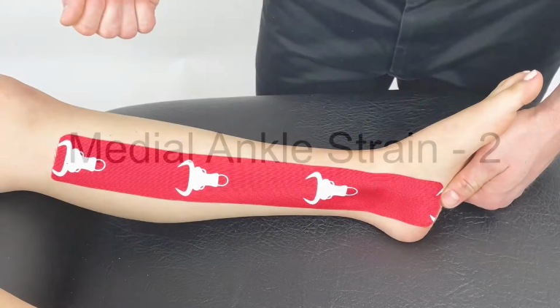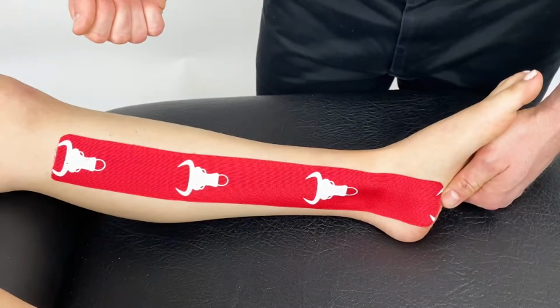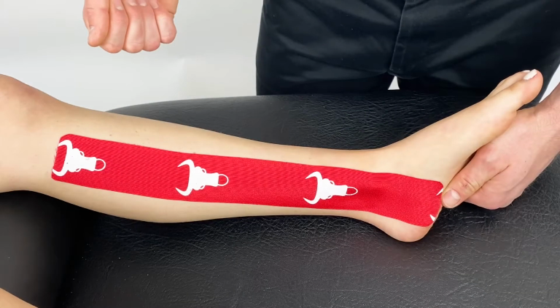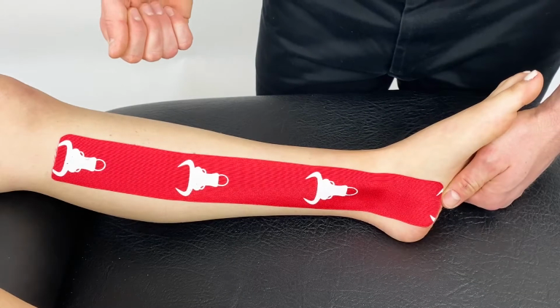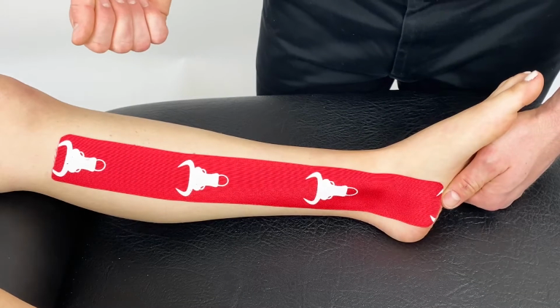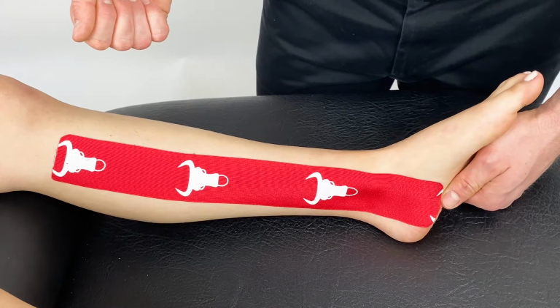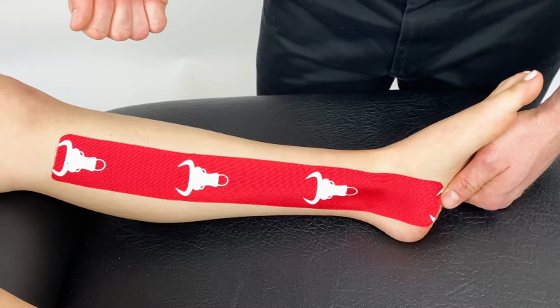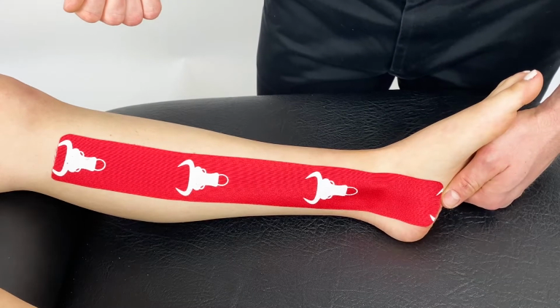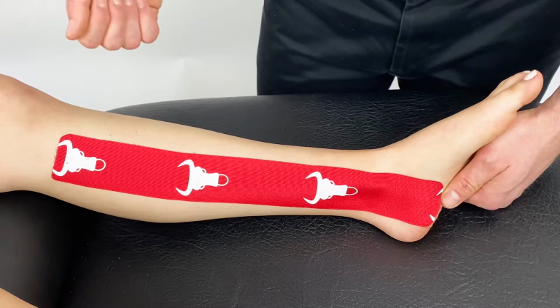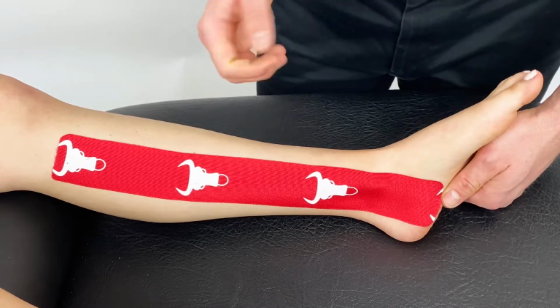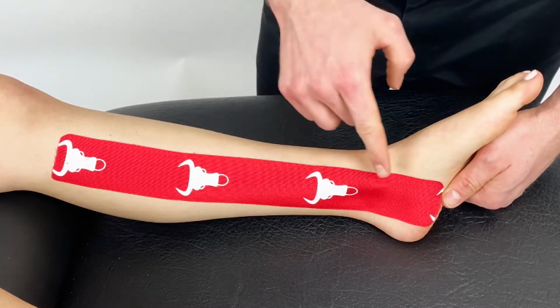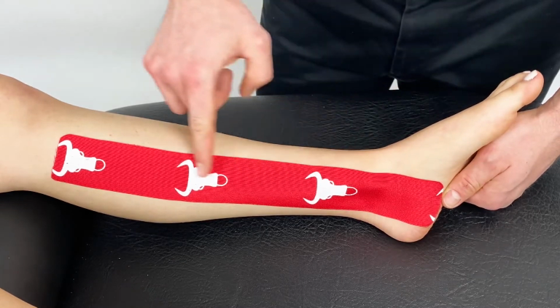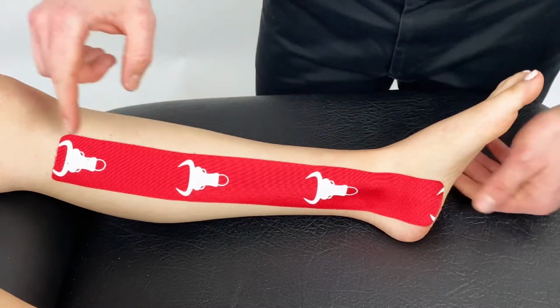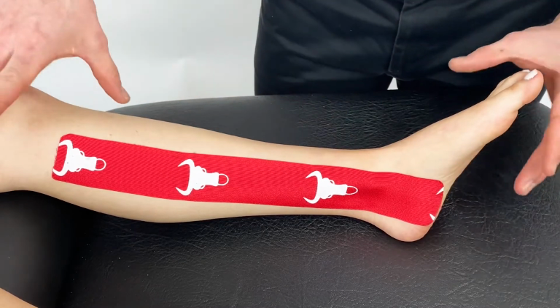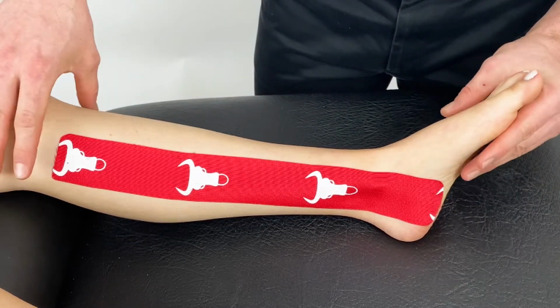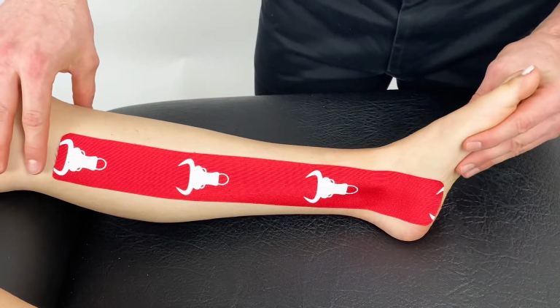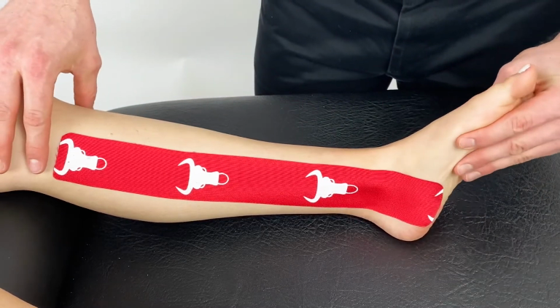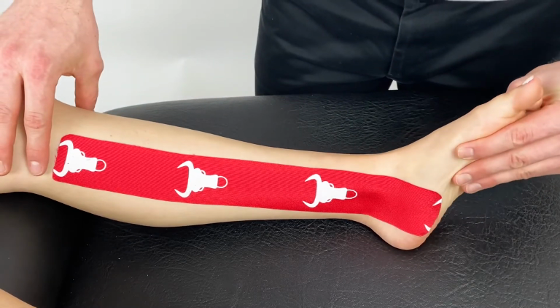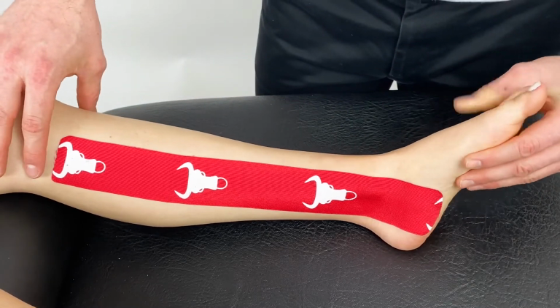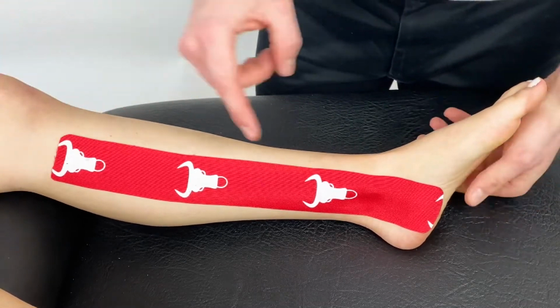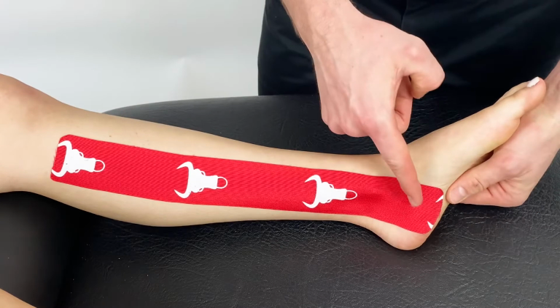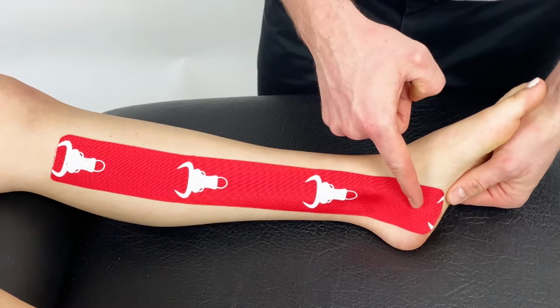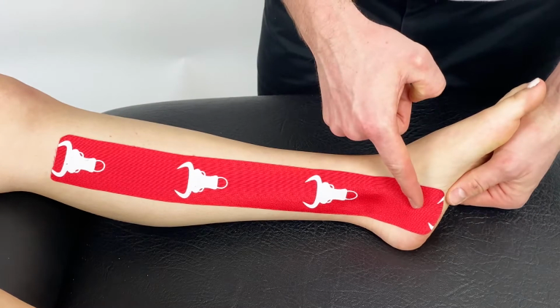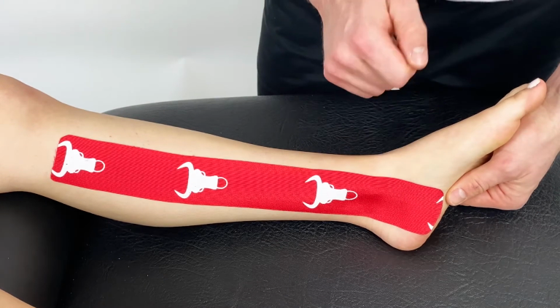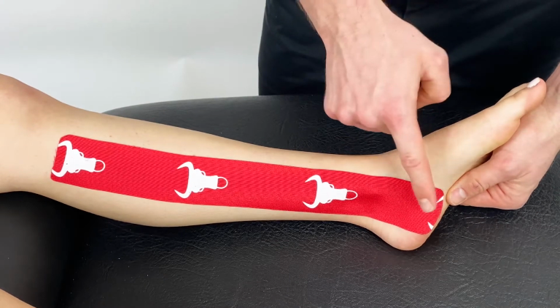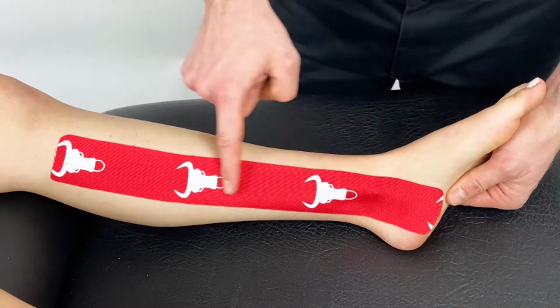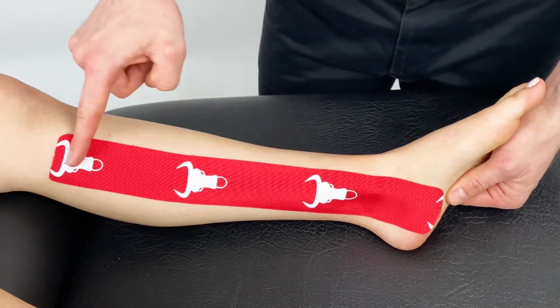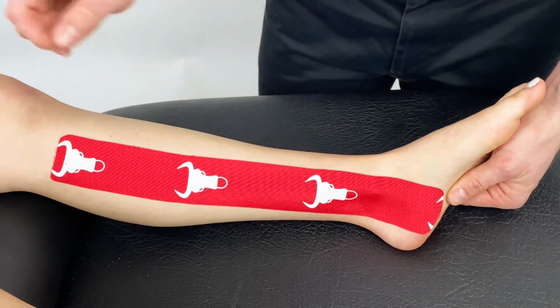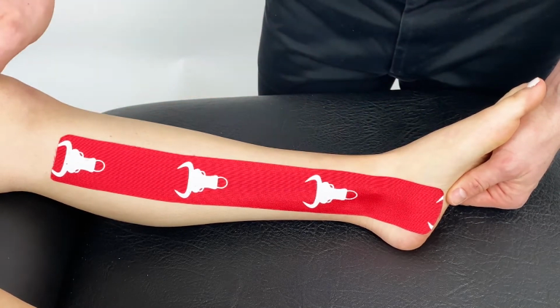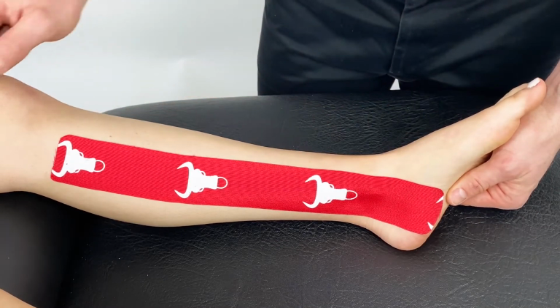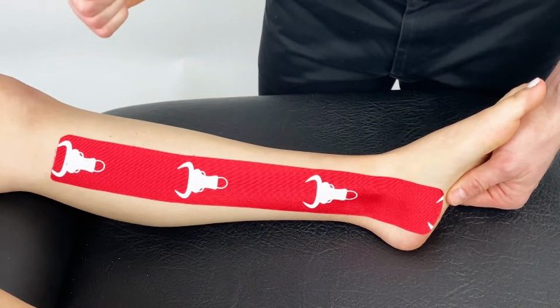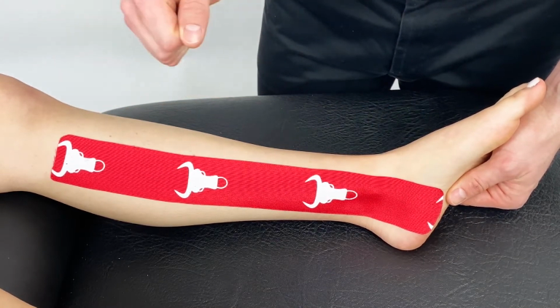This is the technique for medial ankle sprains. This tape has been applied with the ankle in slight eversion, anchored on the medial aspect of the heel and applied up the line of the soleus with mild tension.